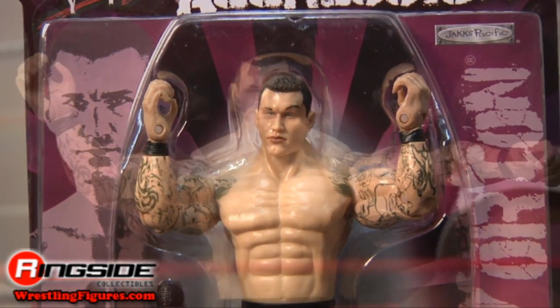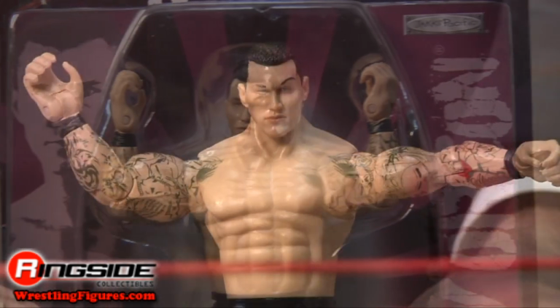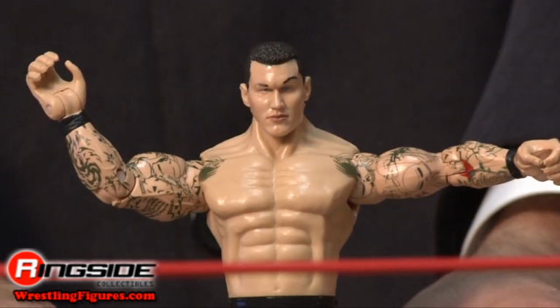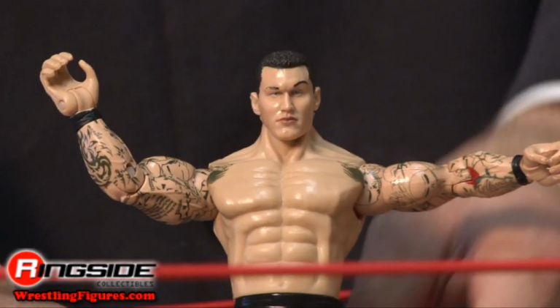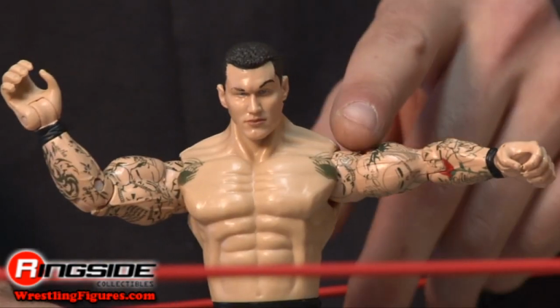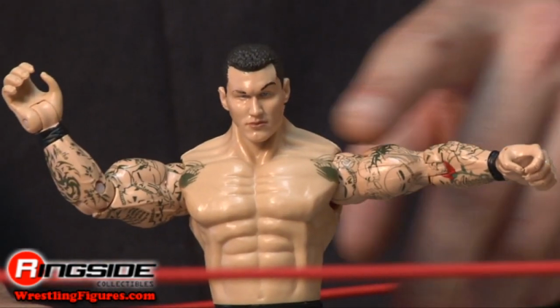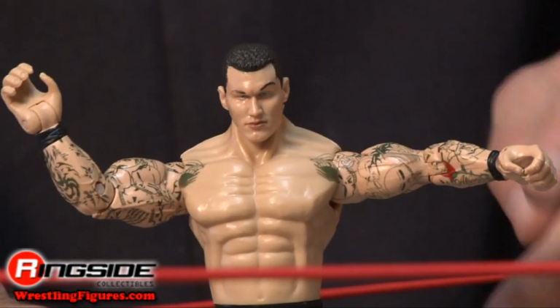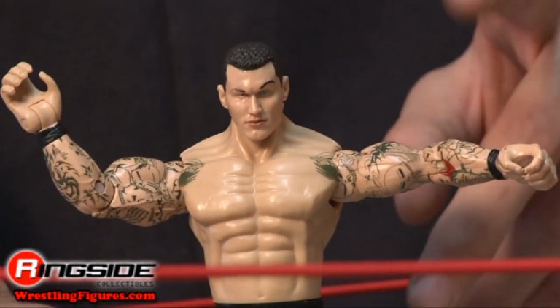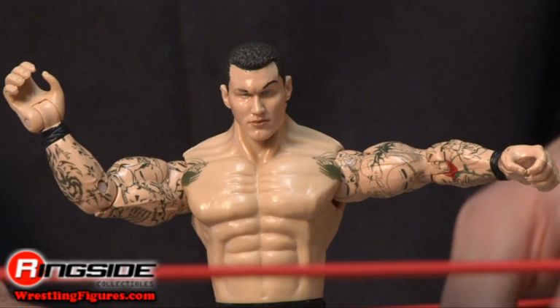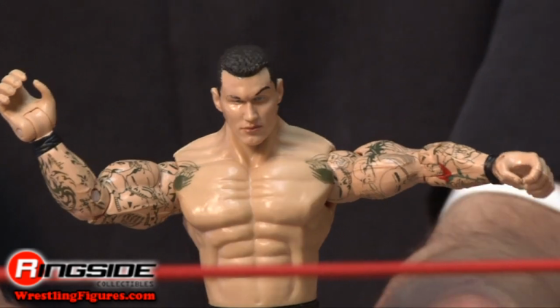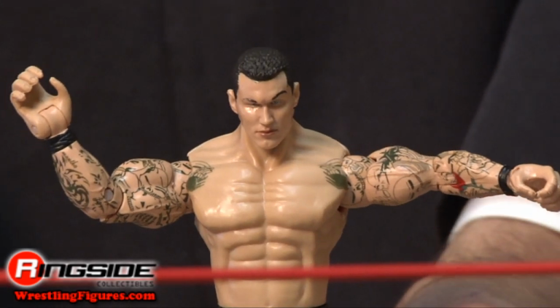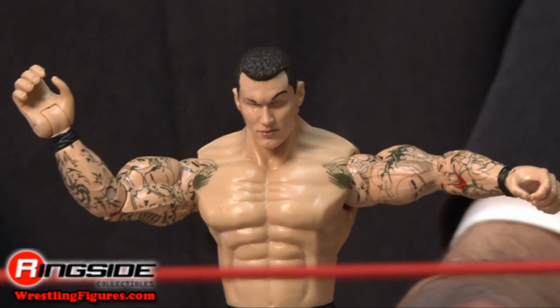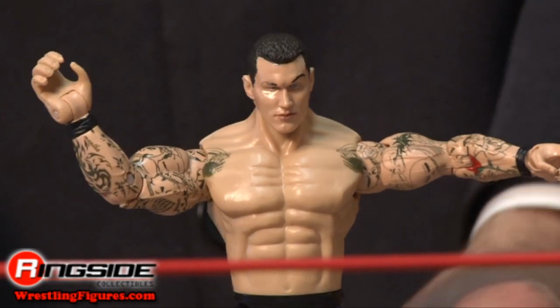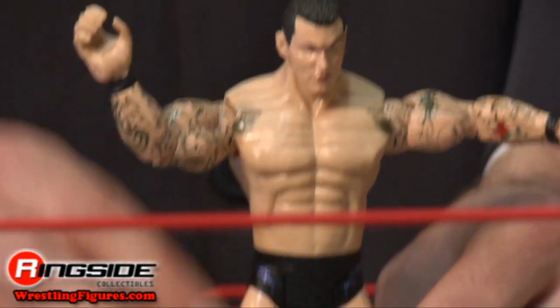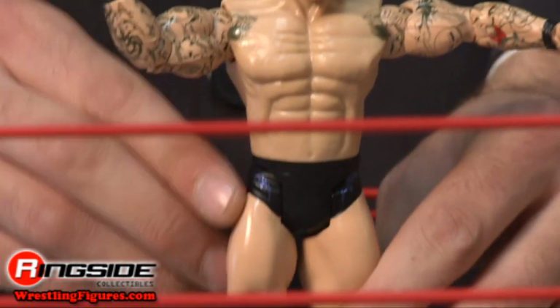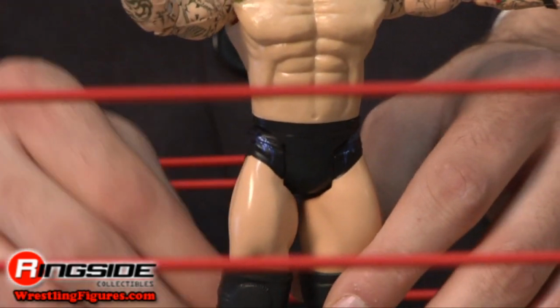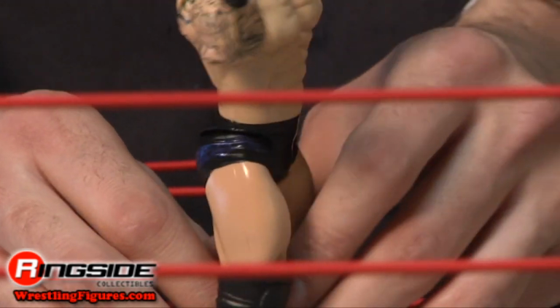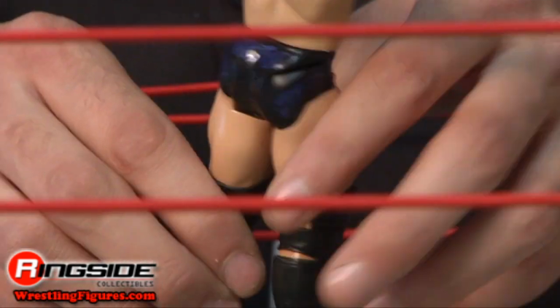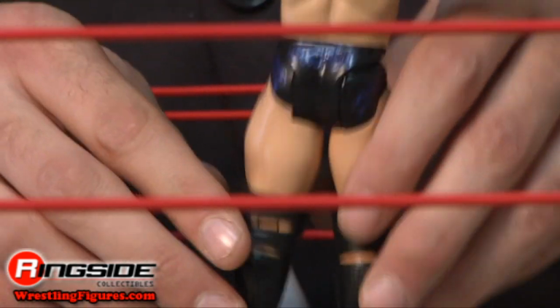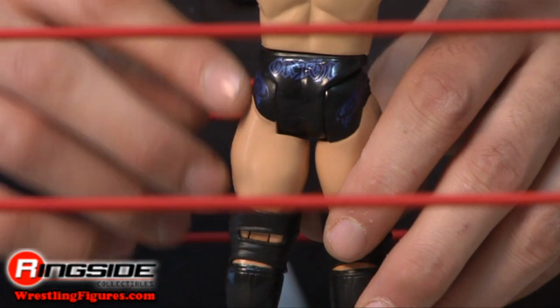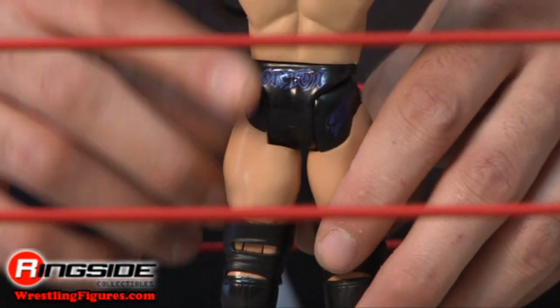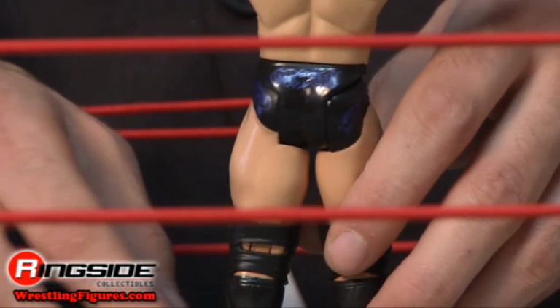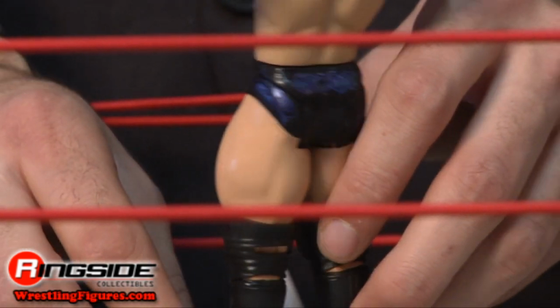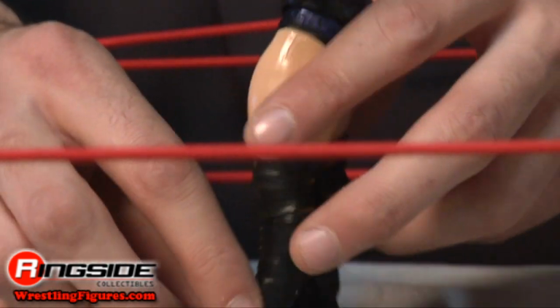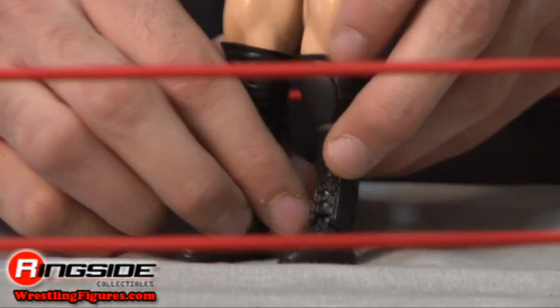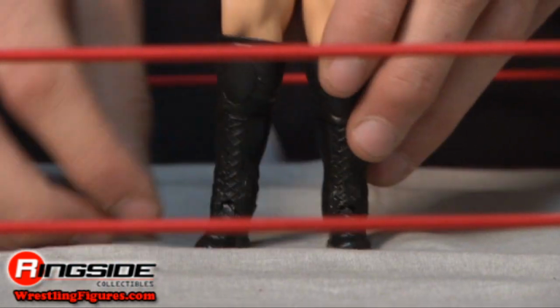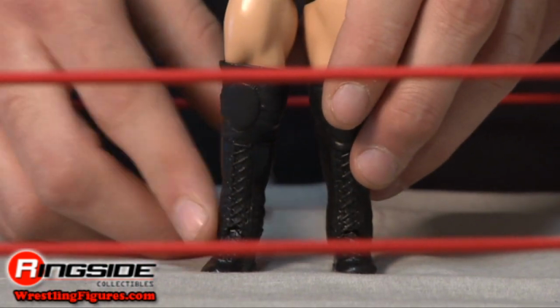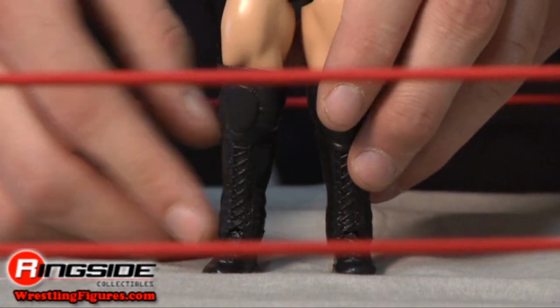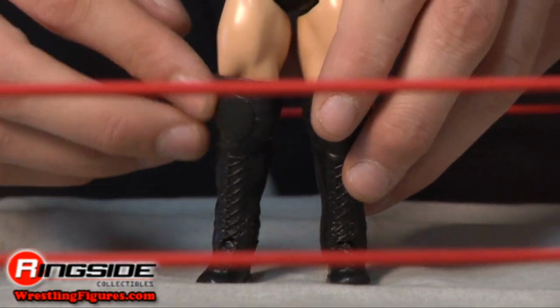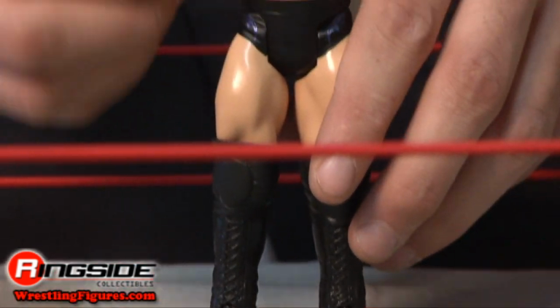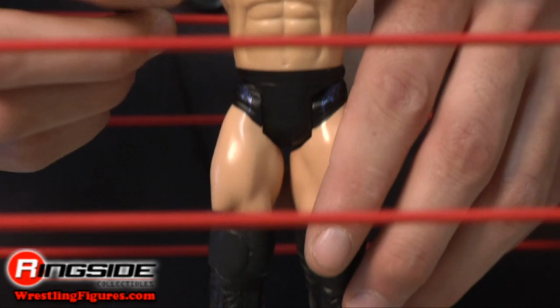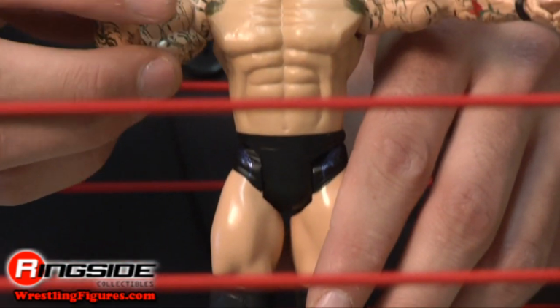This Orton has full sleeve tattoos with nice detail. His trunks have dark blue designs around them and he has big waist boots. If you missed Orton in Adrenaline 37 or just don't want another Triple H figure, this is the best single tattooed Orton you're going to get.